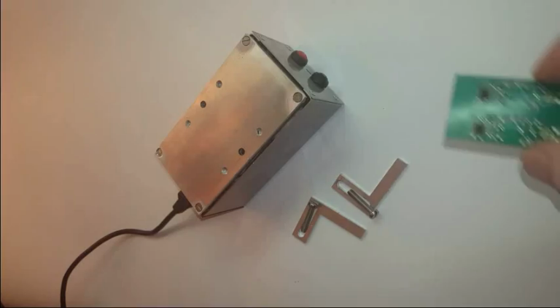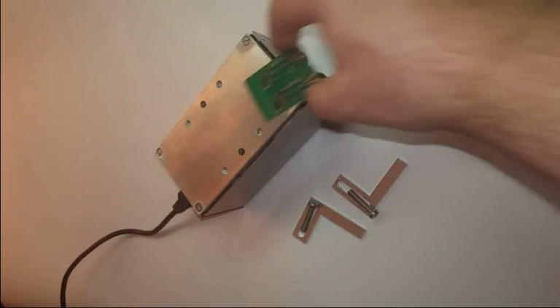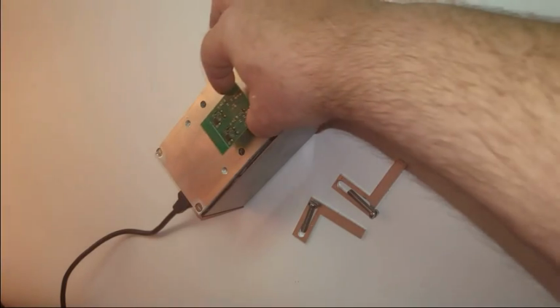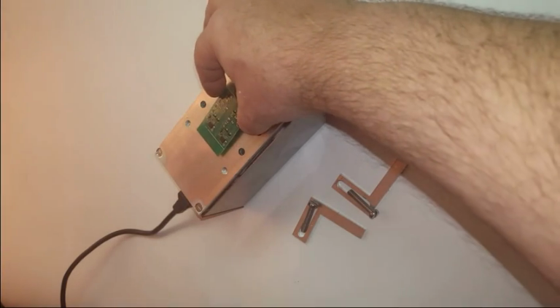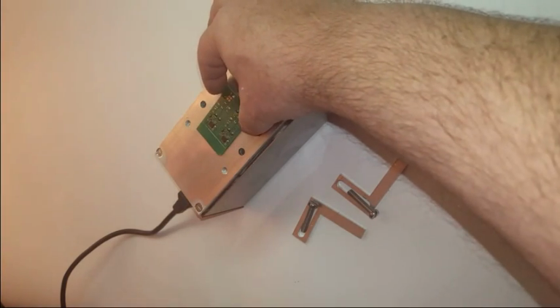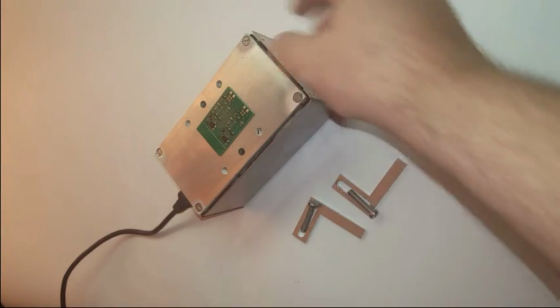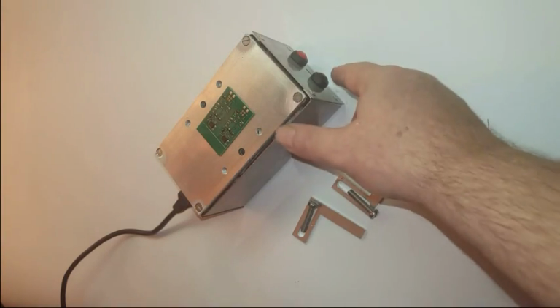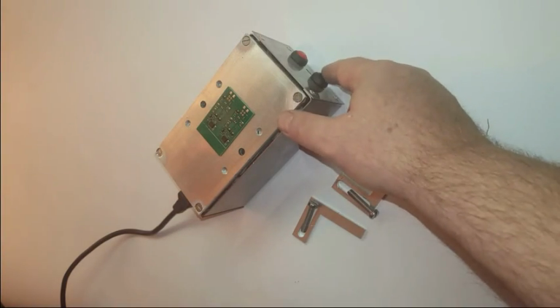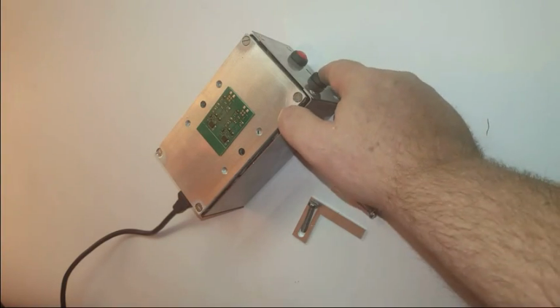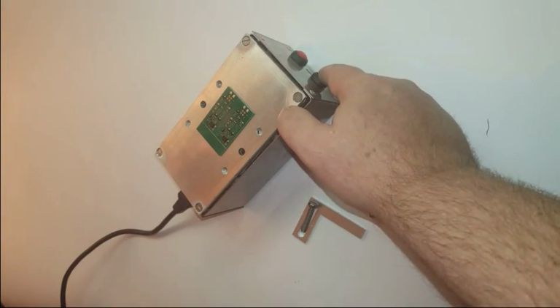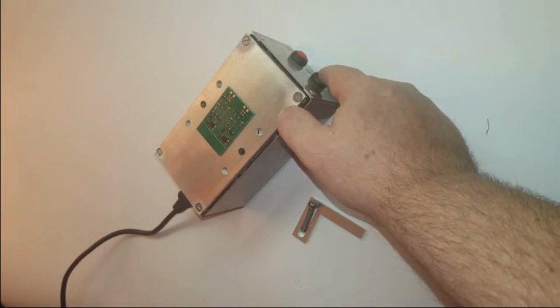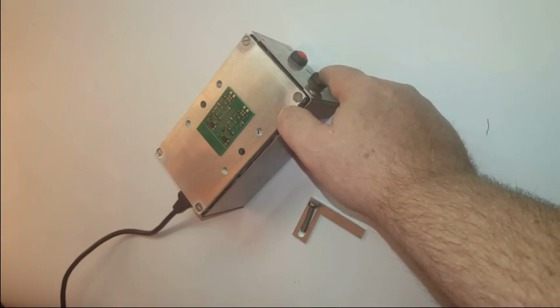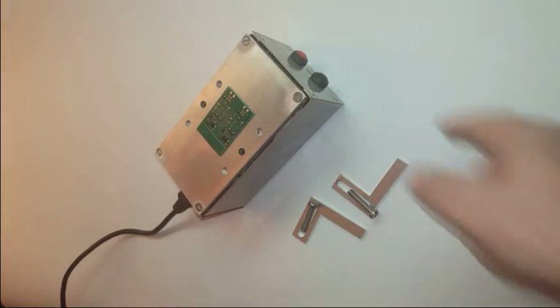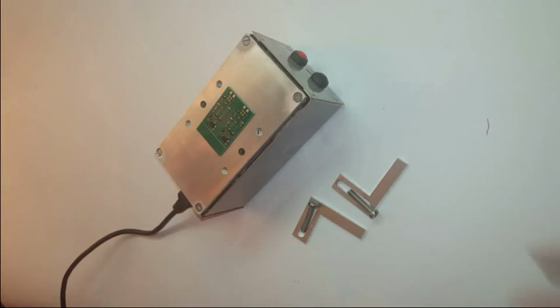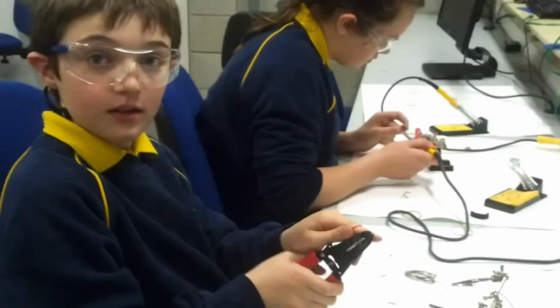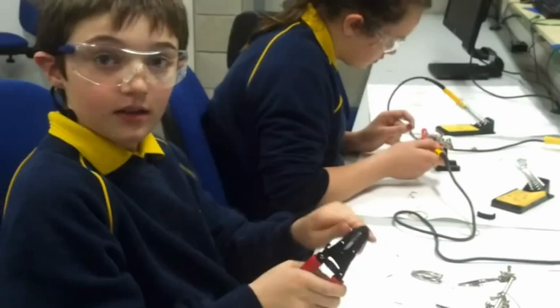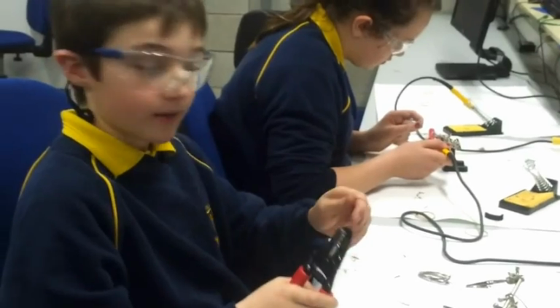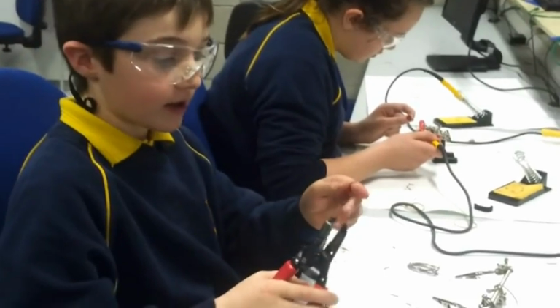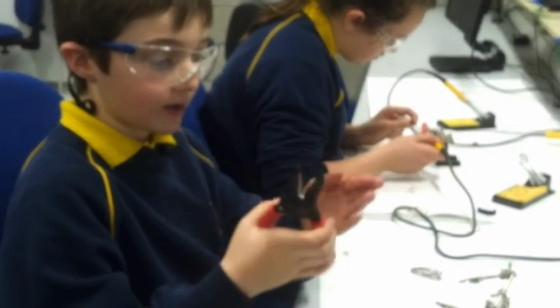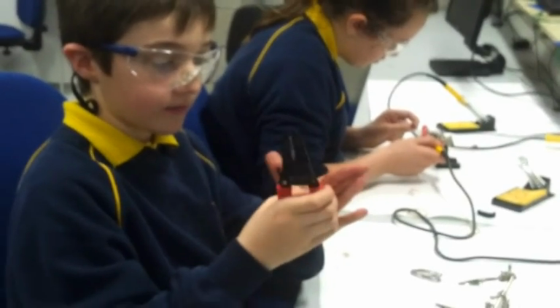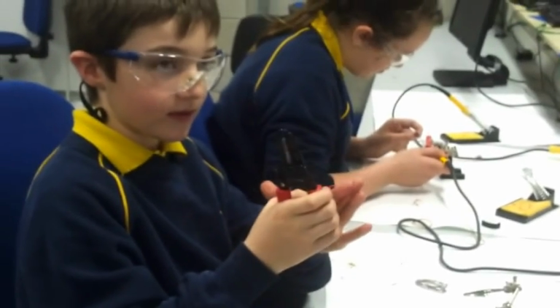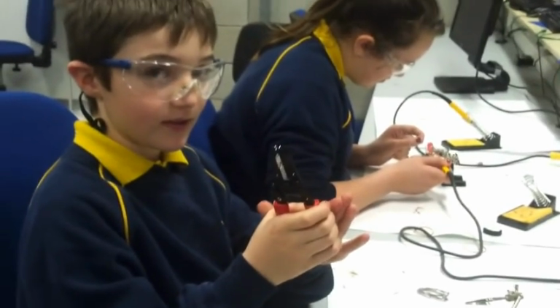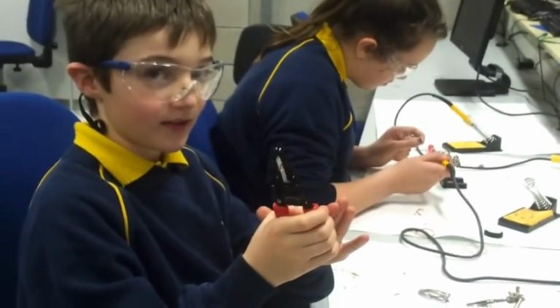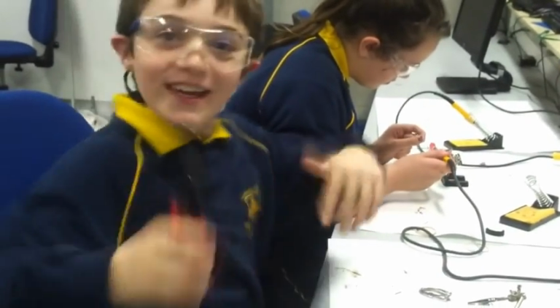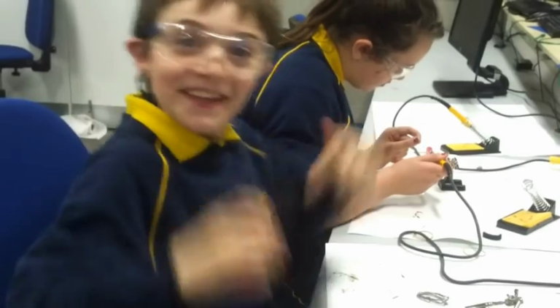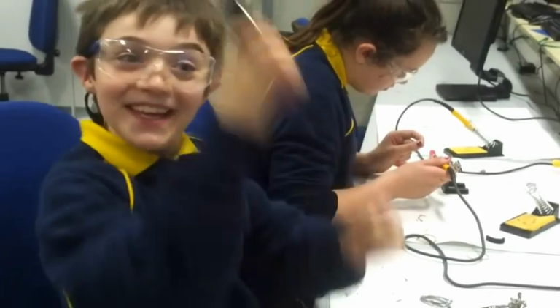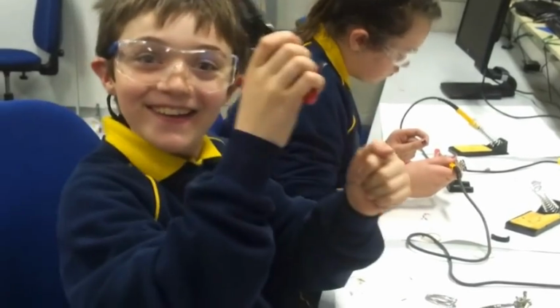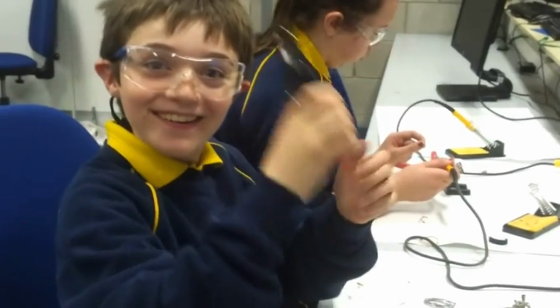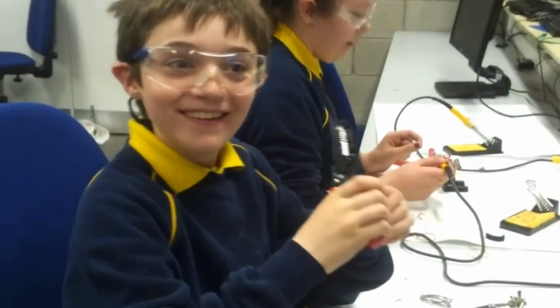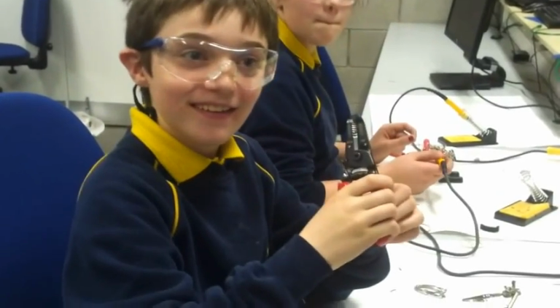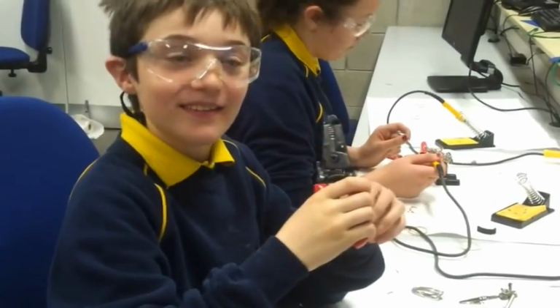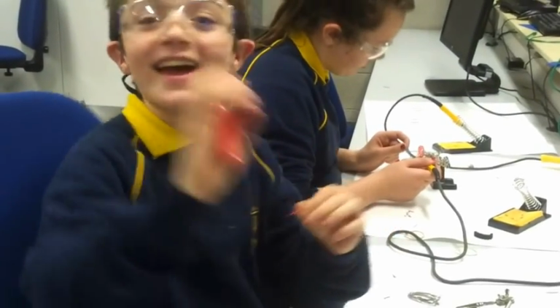Reflow is a compact, affordable tool that allows you to work with and learn about modern surface mount components at home. And it is a great tool to teach and inspire learners. Learners get inspired more by what they can do than by what they are told.